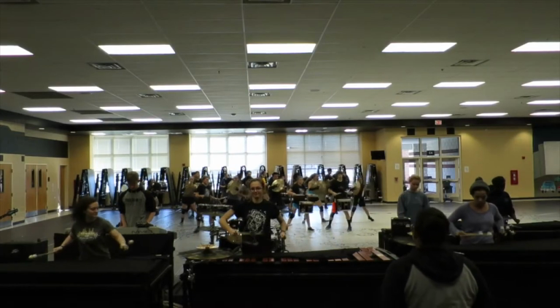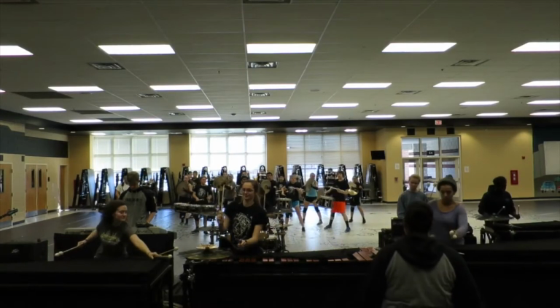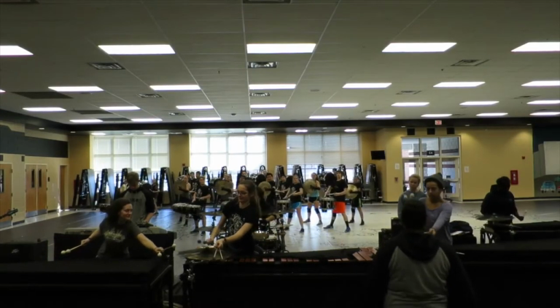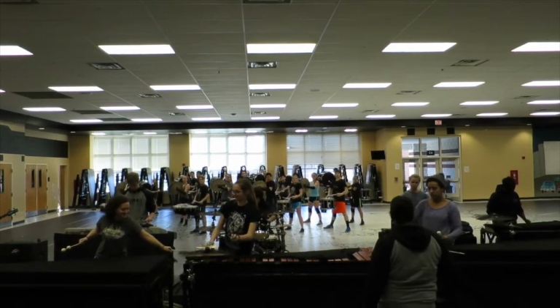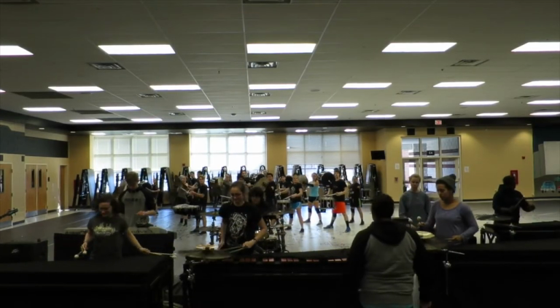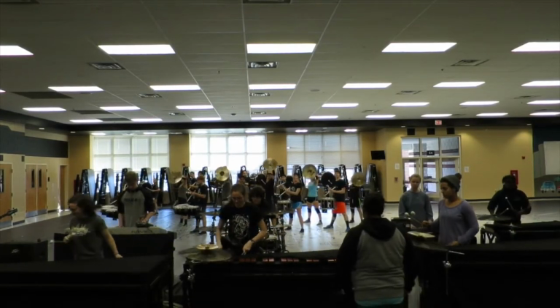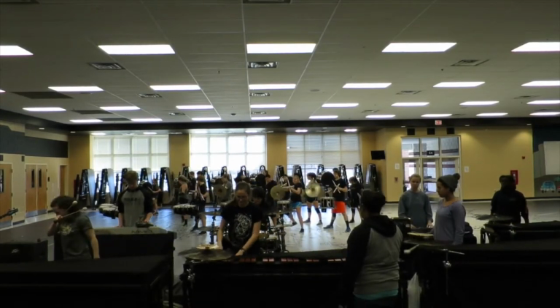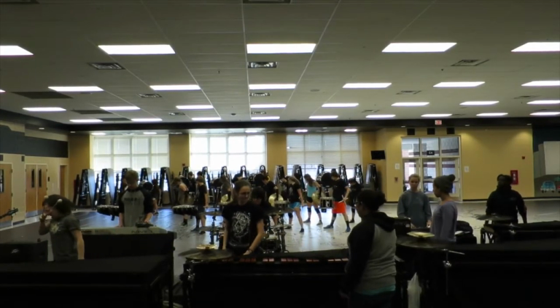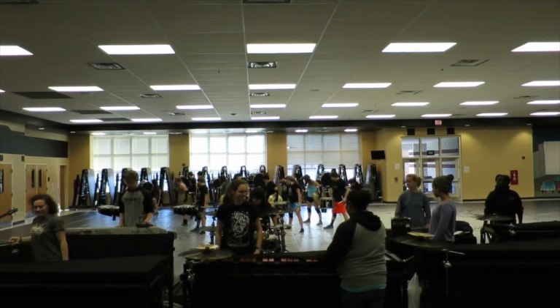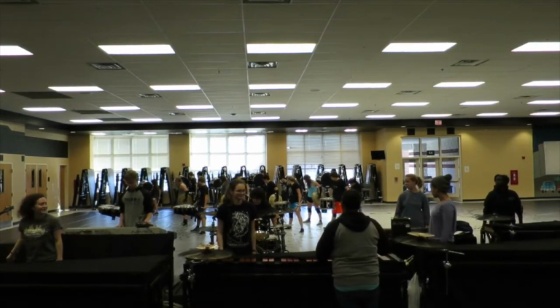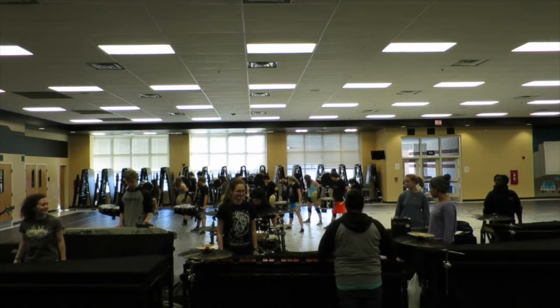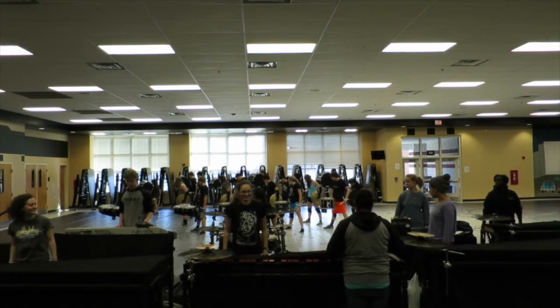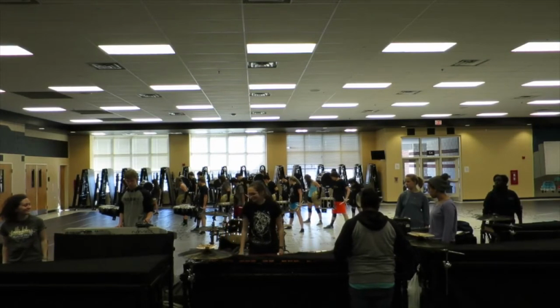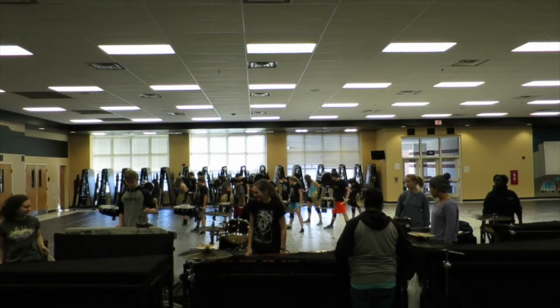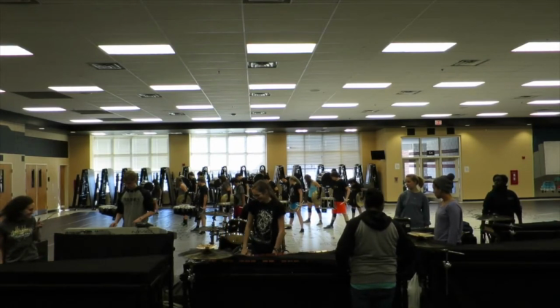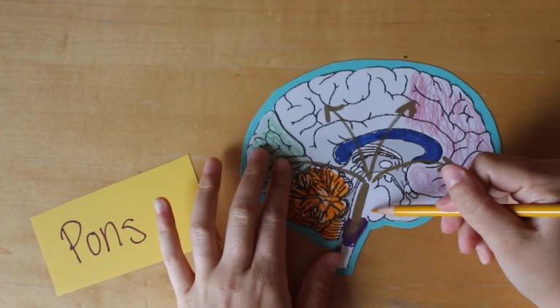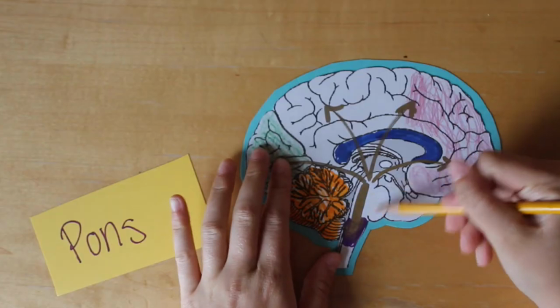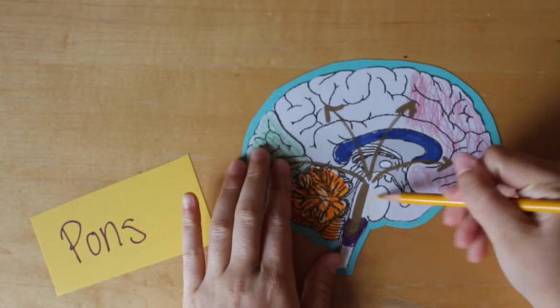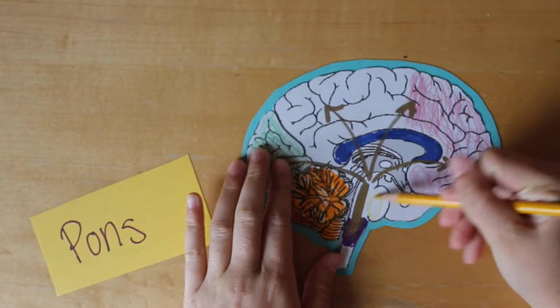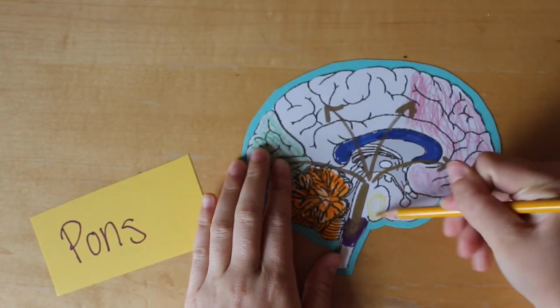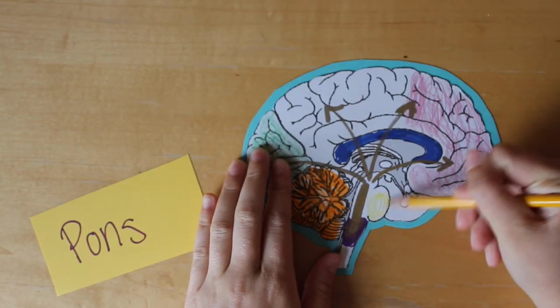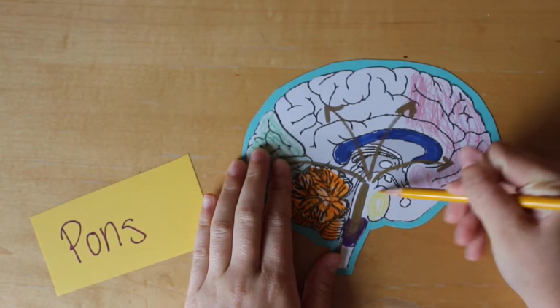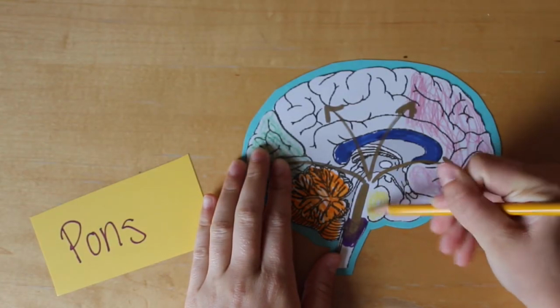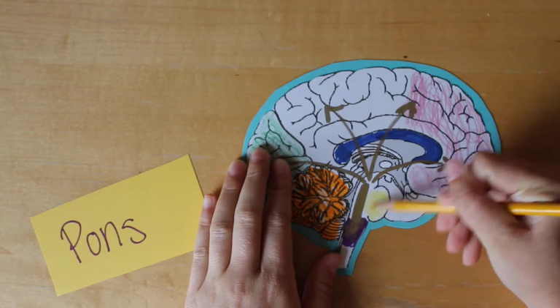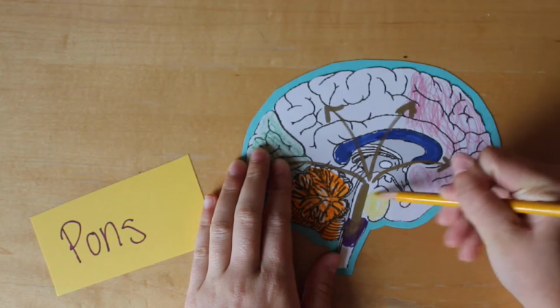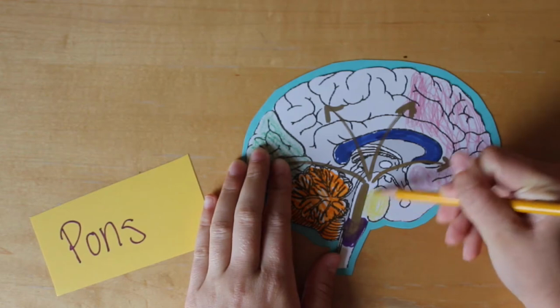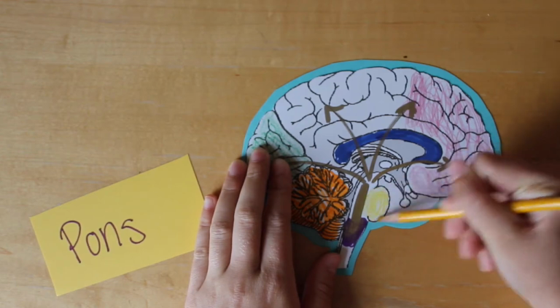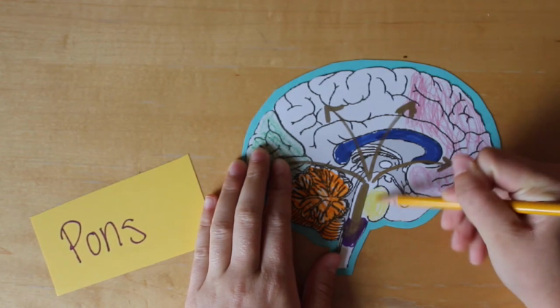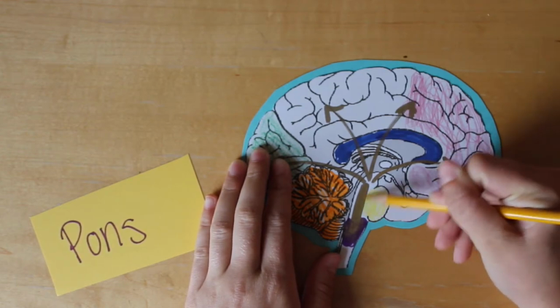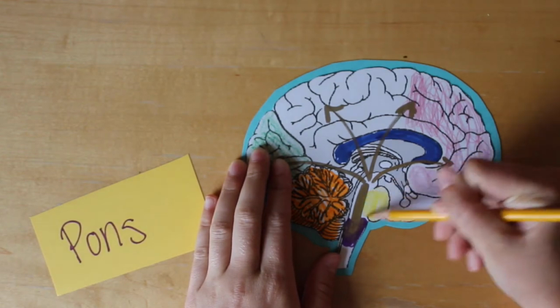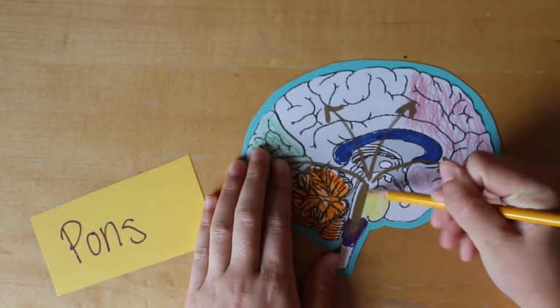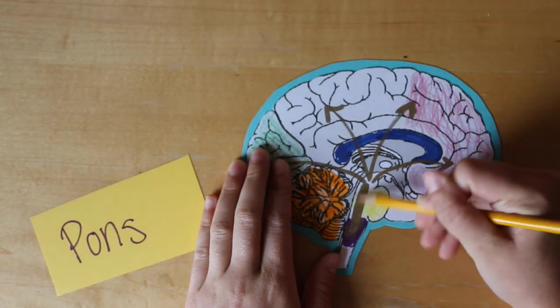Marchers must perform their shows using facial expressions to convey their theme or emotion that they are going for. PONS controls facial expressions, allowing you to perform and show the passion that is so important to this activity.